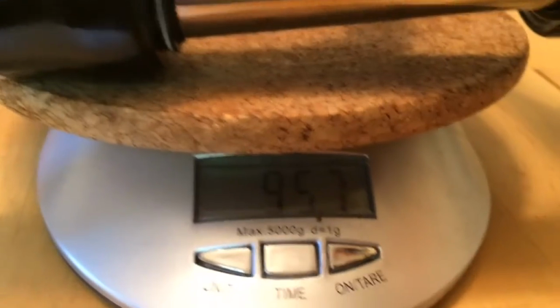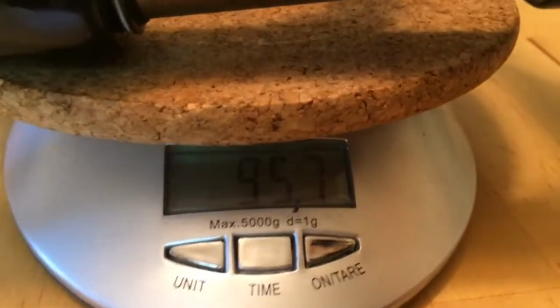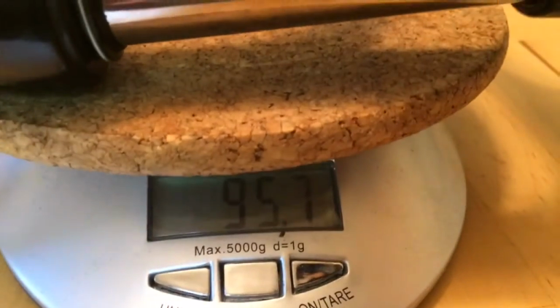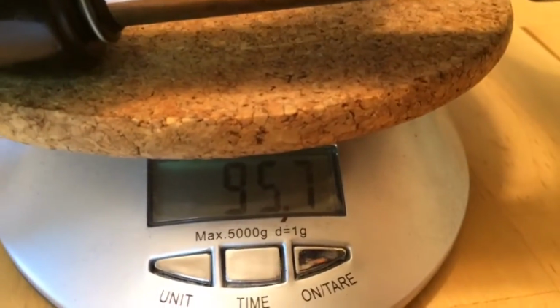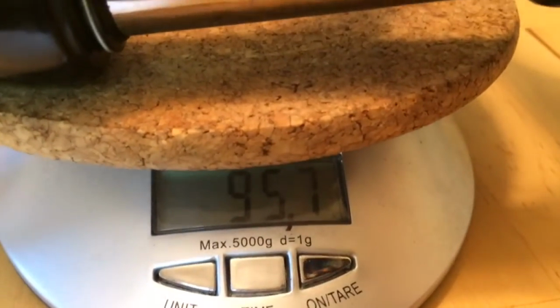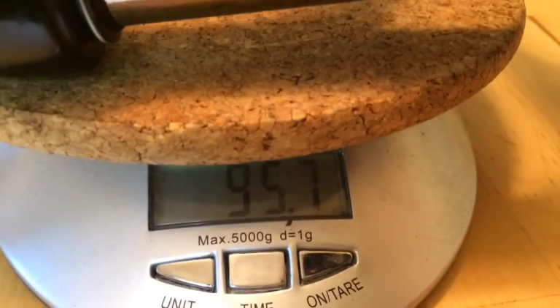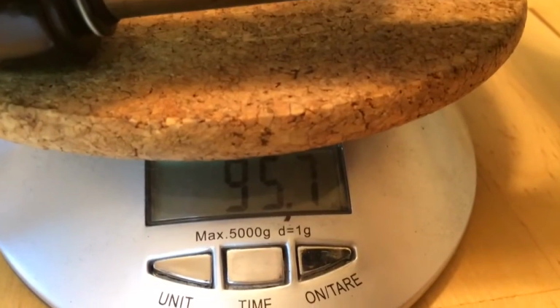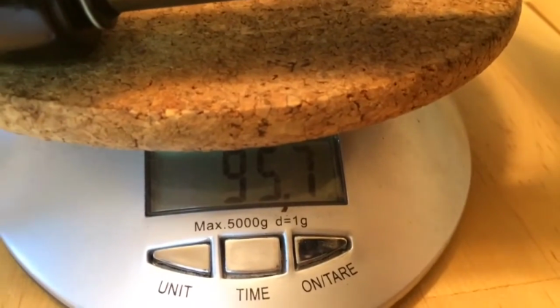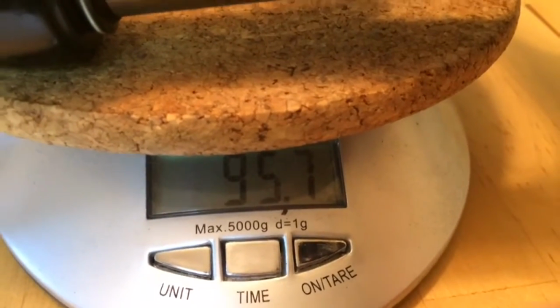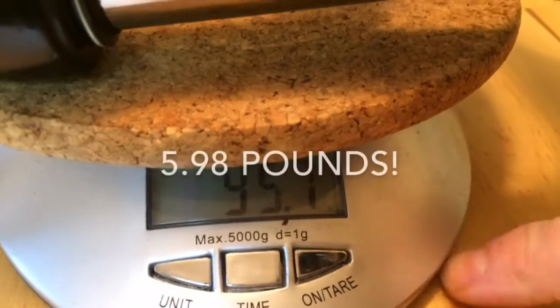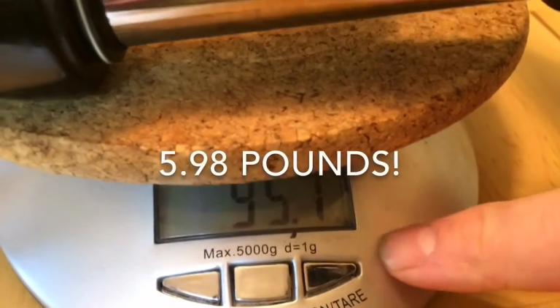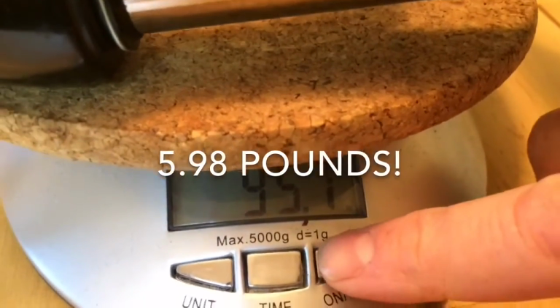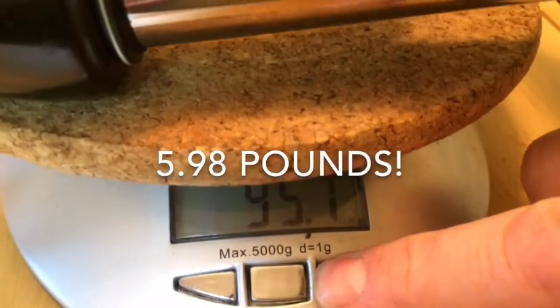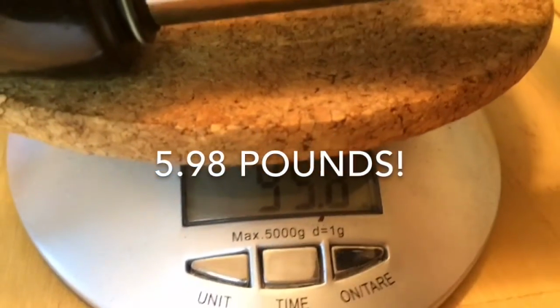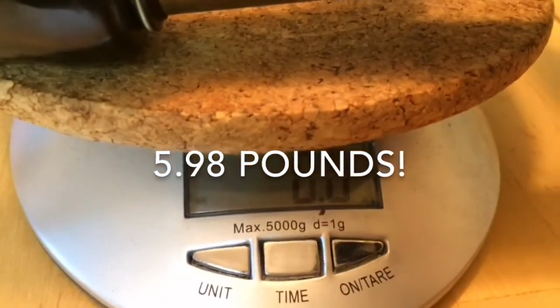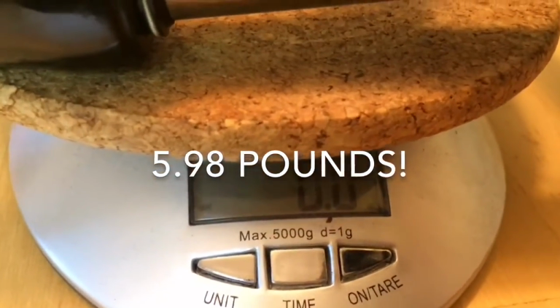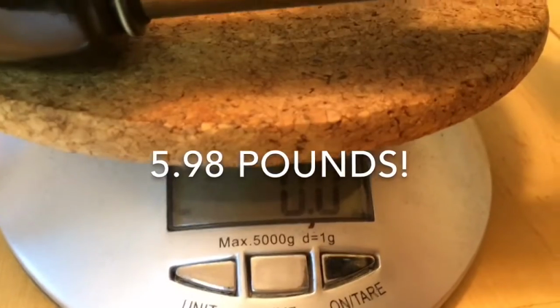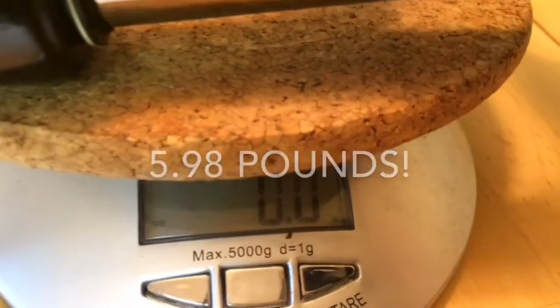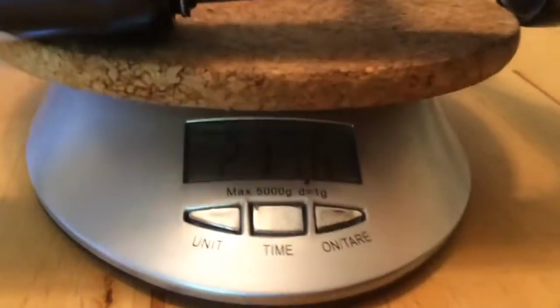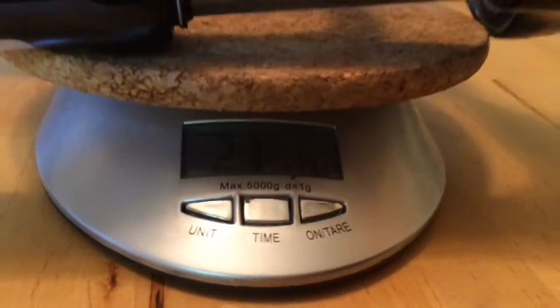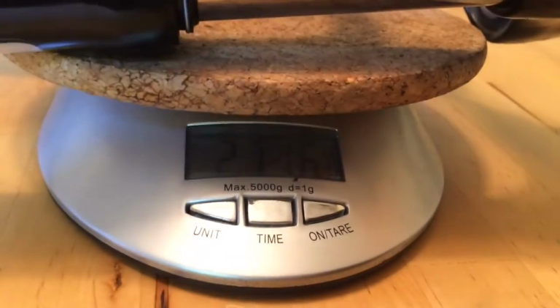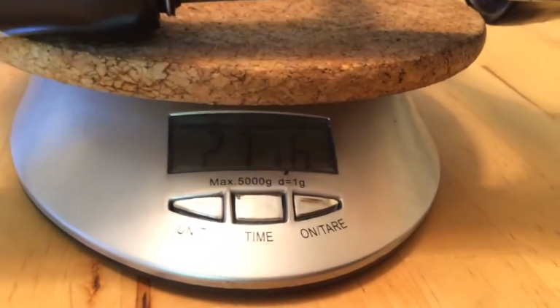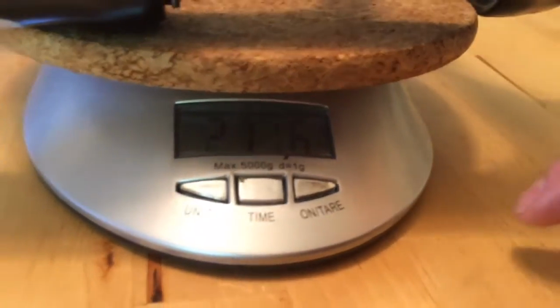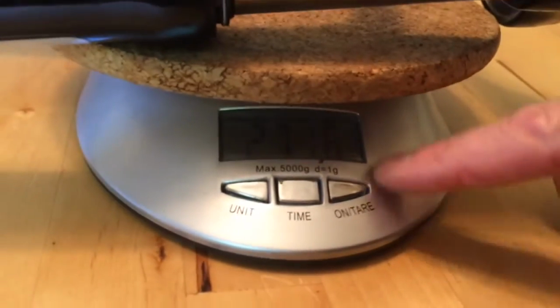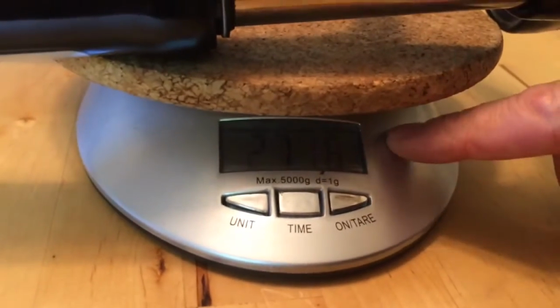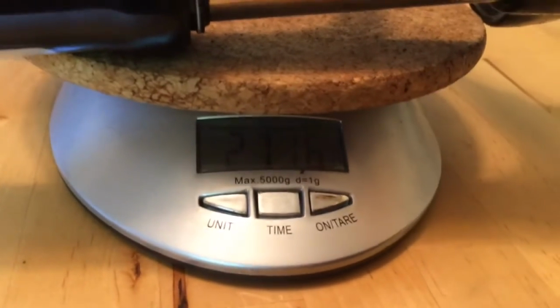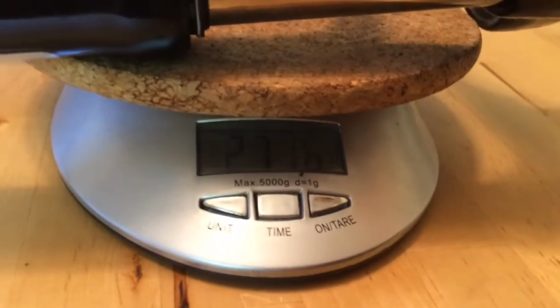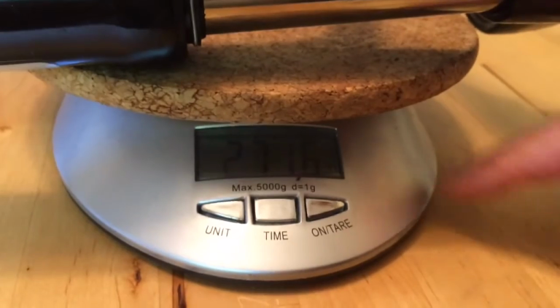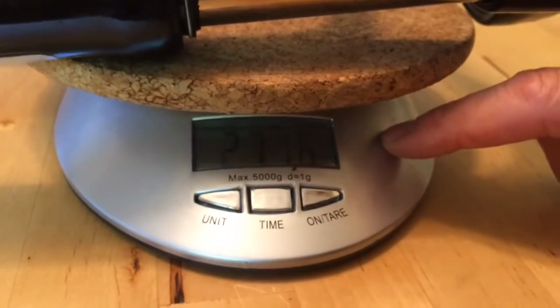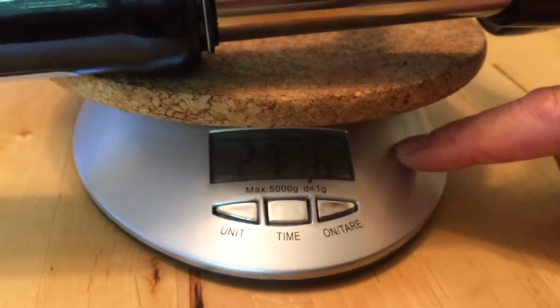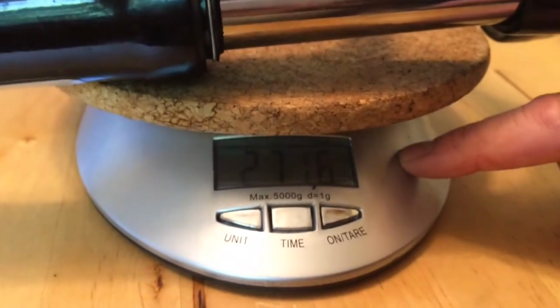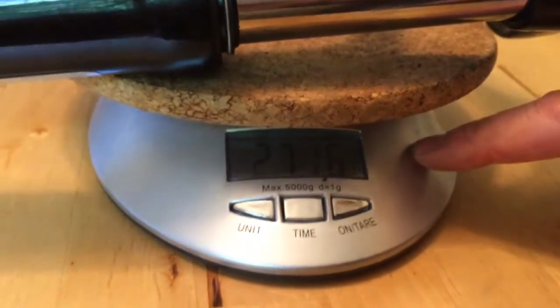So that's 95.7 ounces. We flip it over to metric for all y'all in the rest of the world — it's hard to see since I have to put the fork on the scale to get it to work, but it's 2,716 grams.